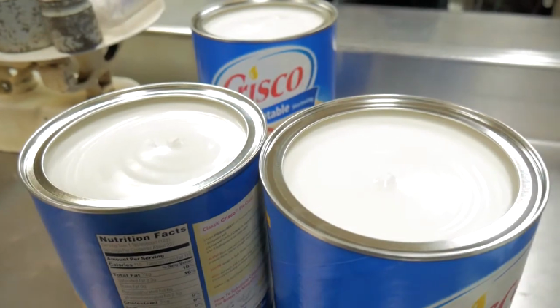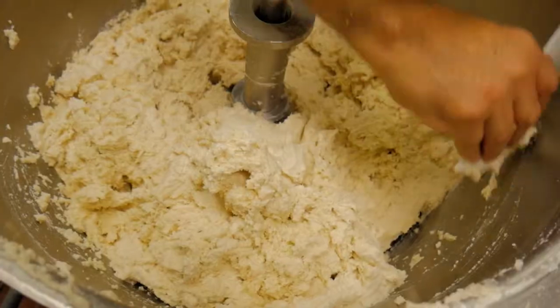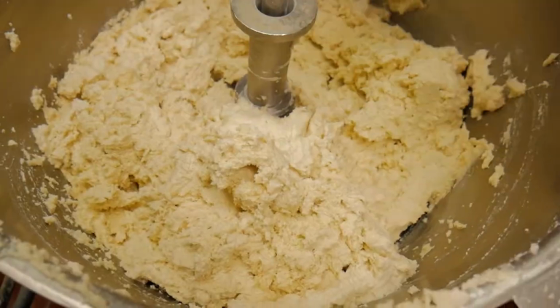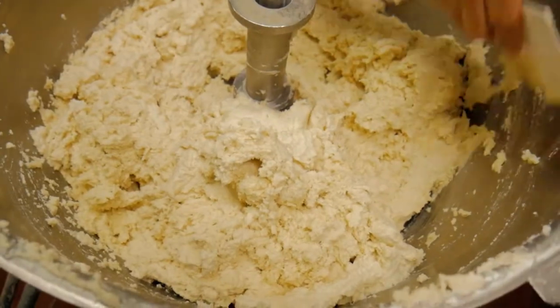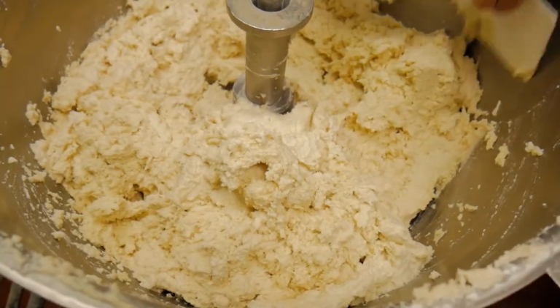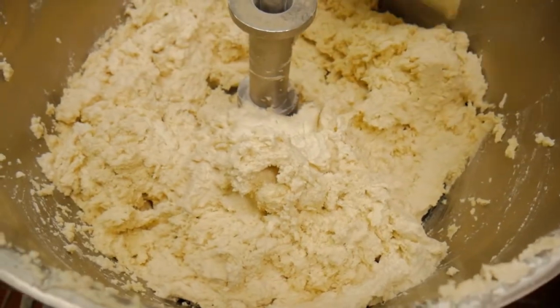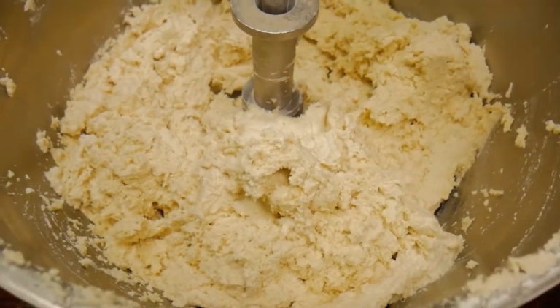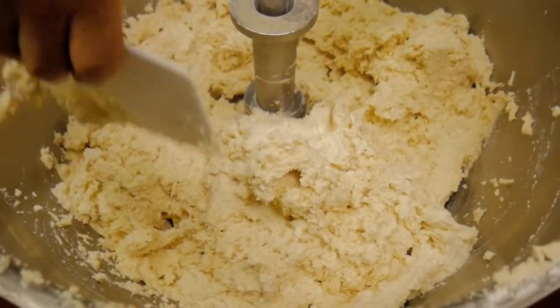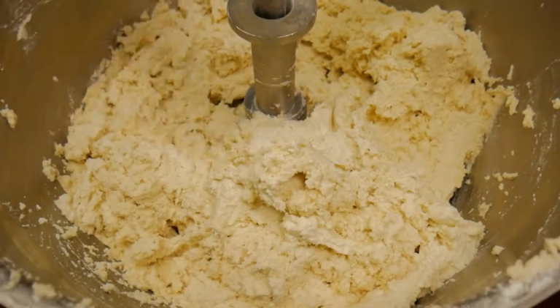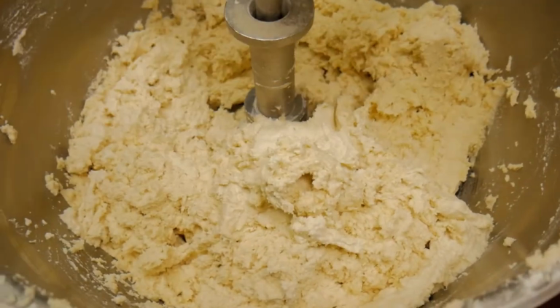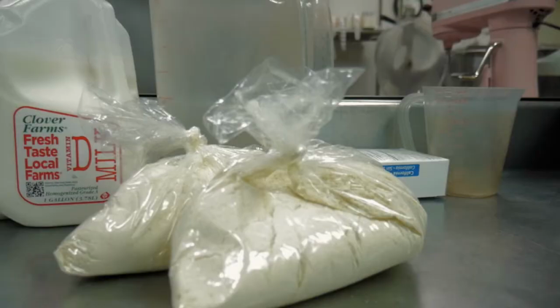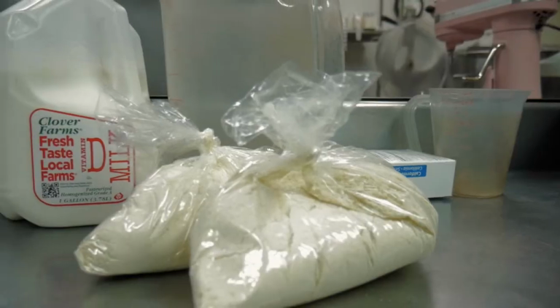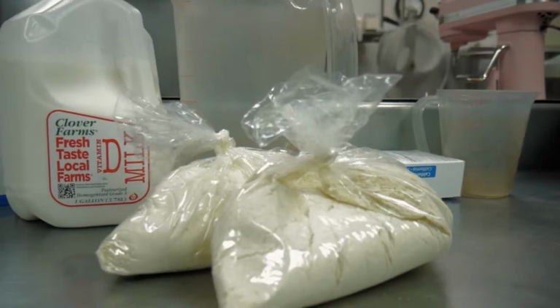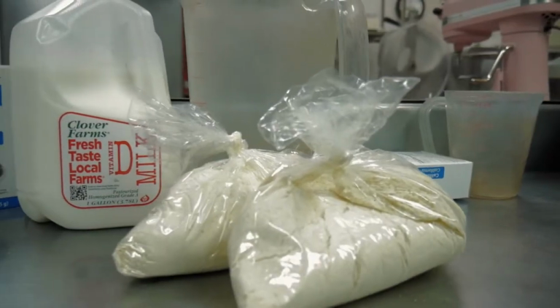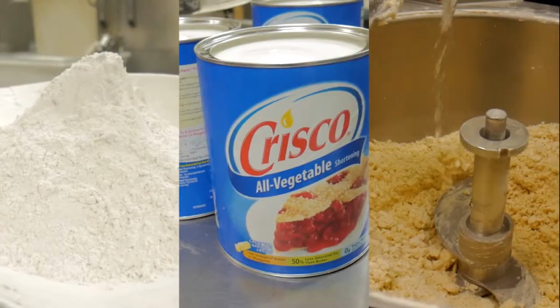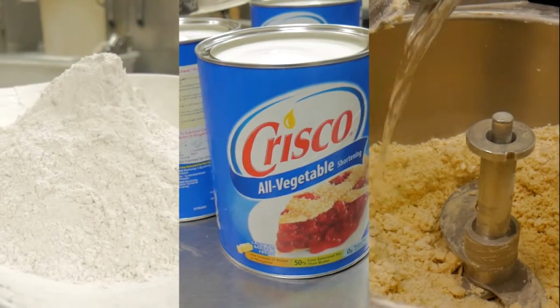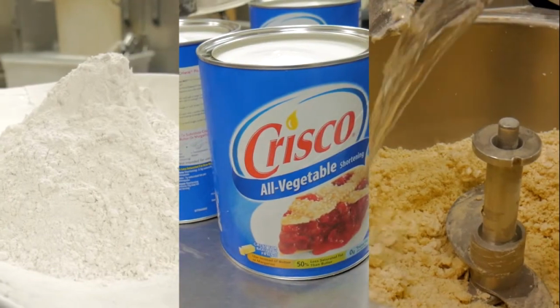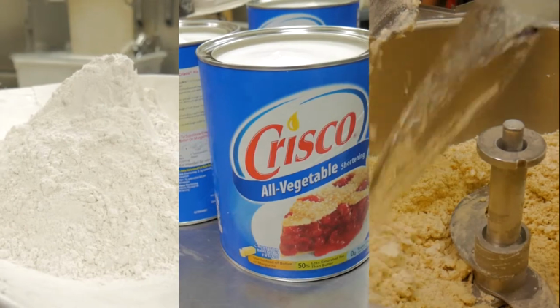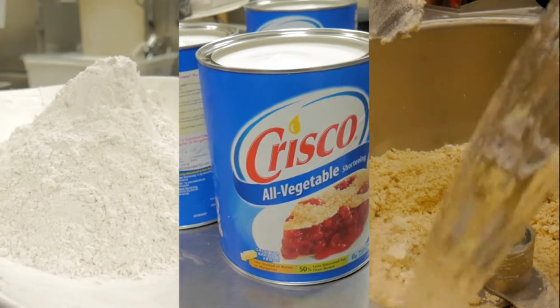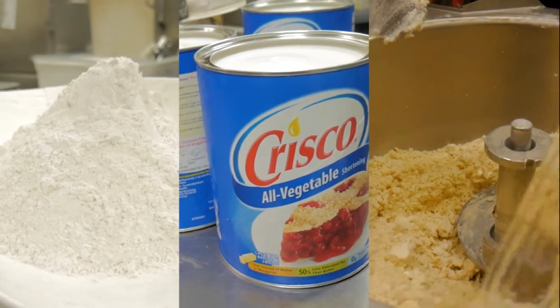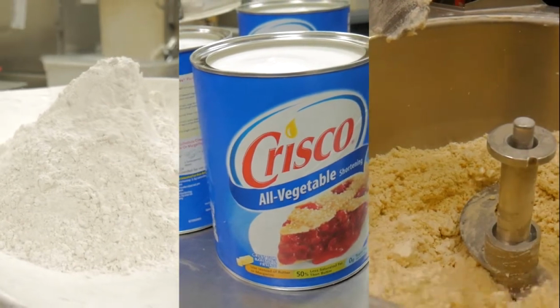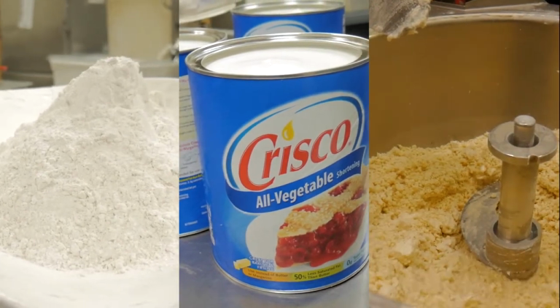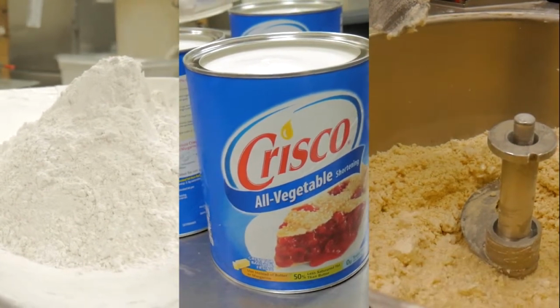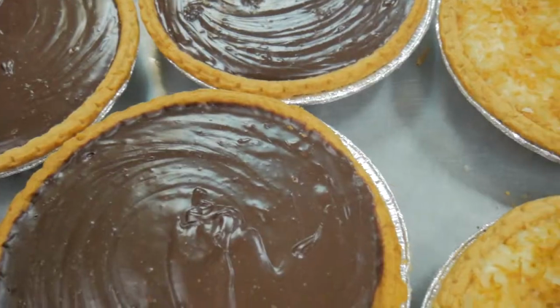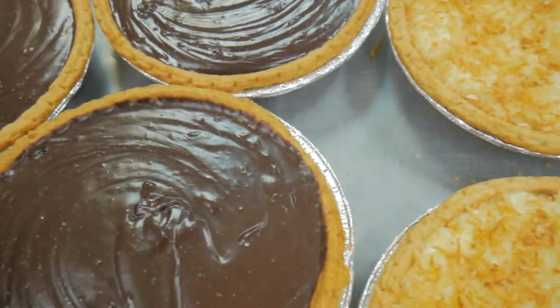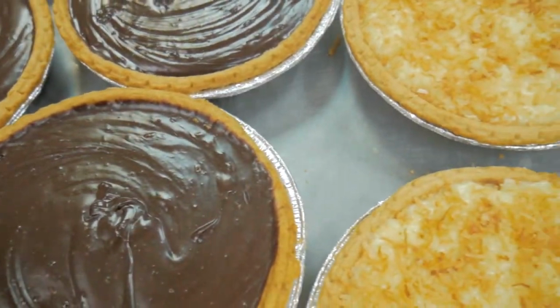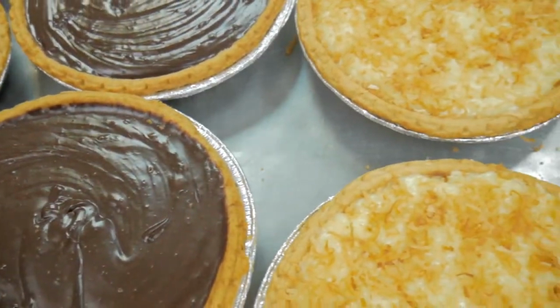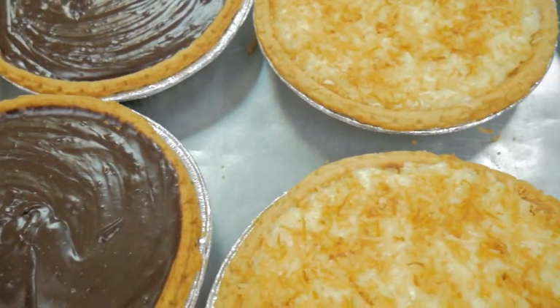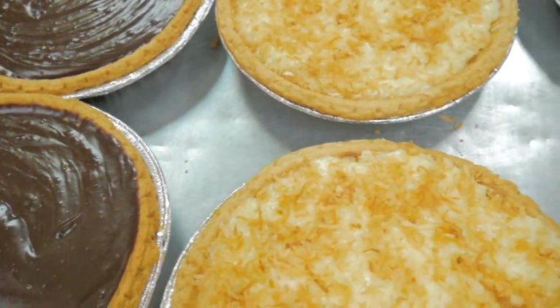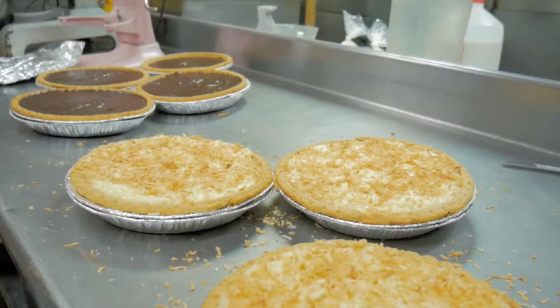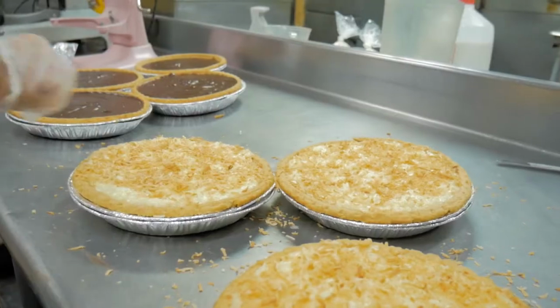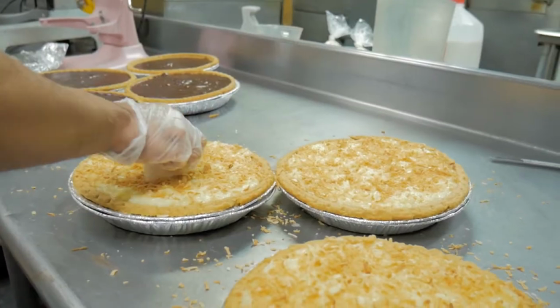It takes very little water. The proportions of flour, fat, and water are precise, so adhere religiously to the quantities in your recipe.